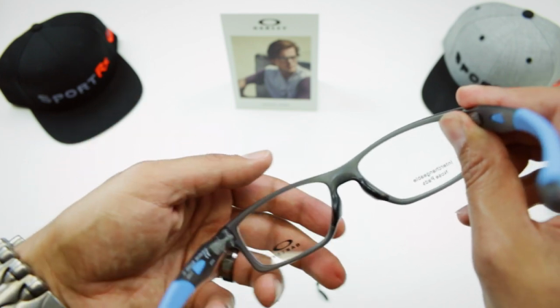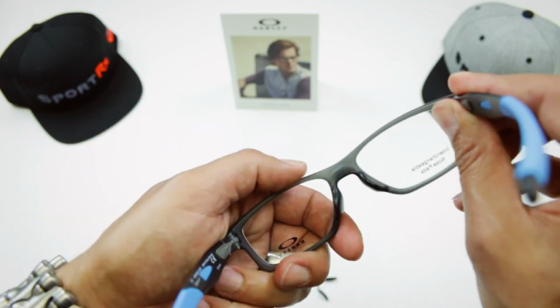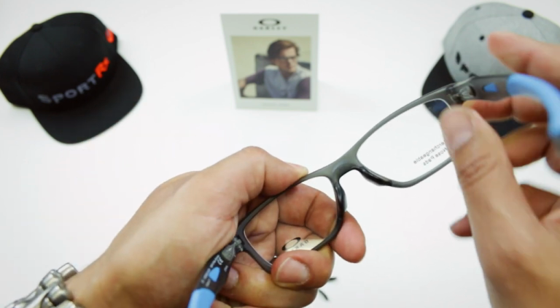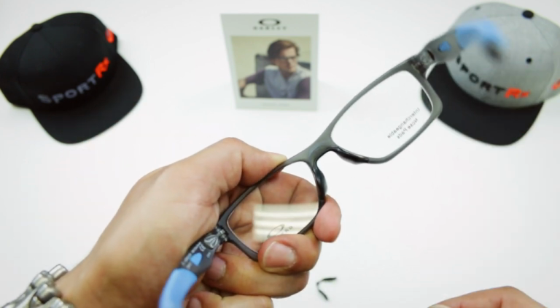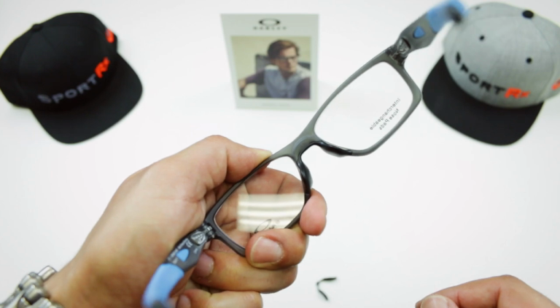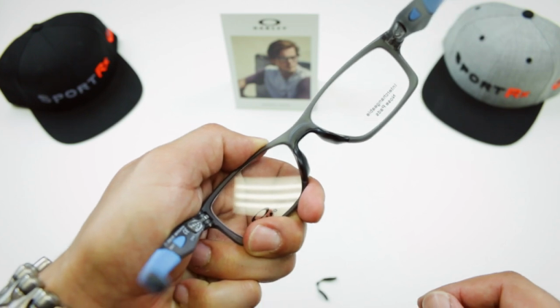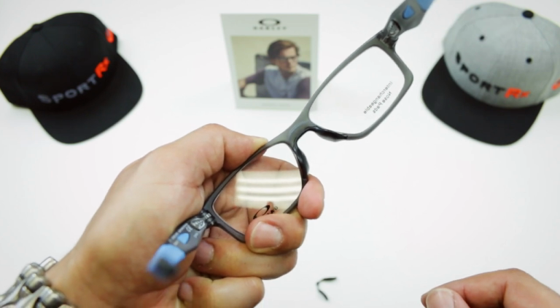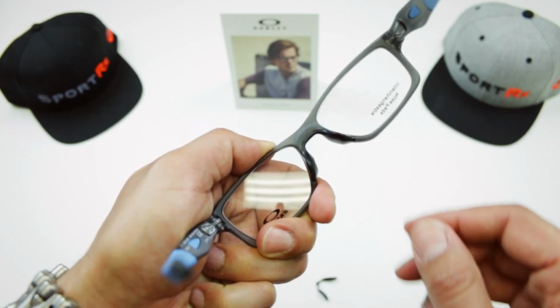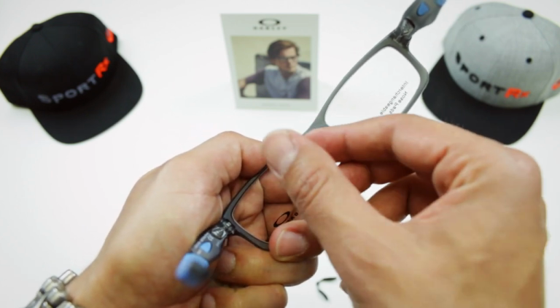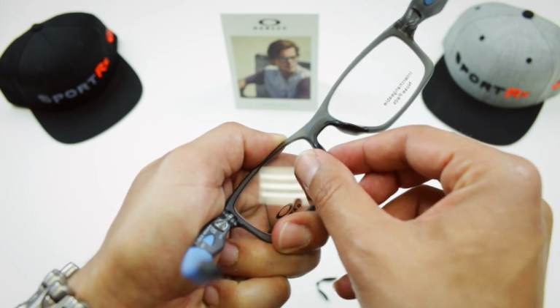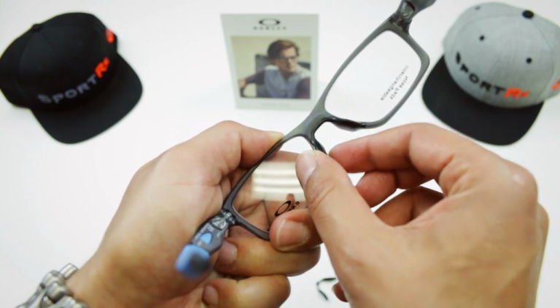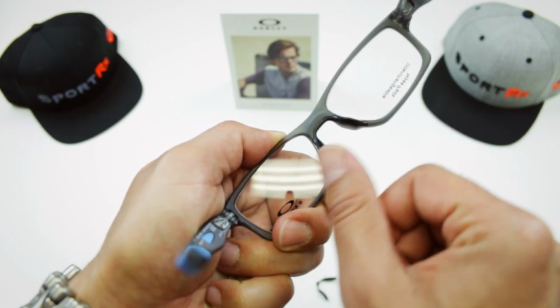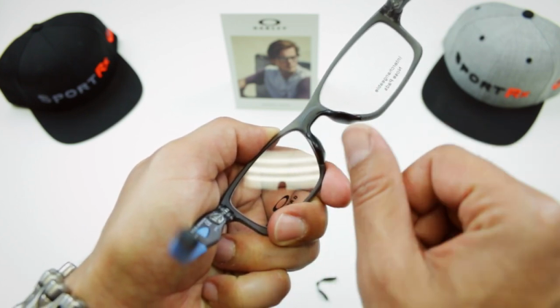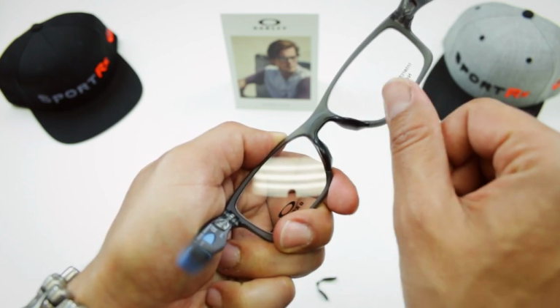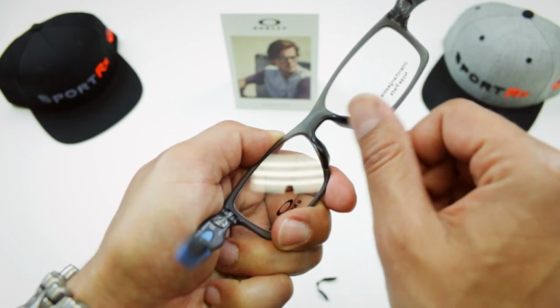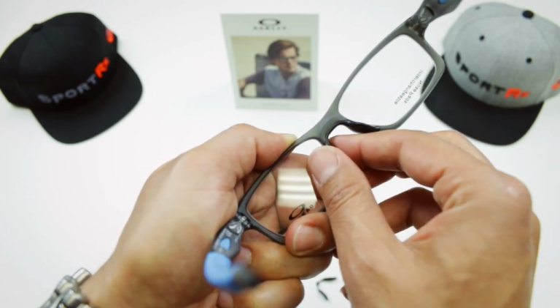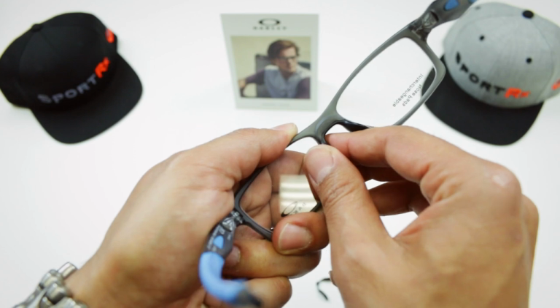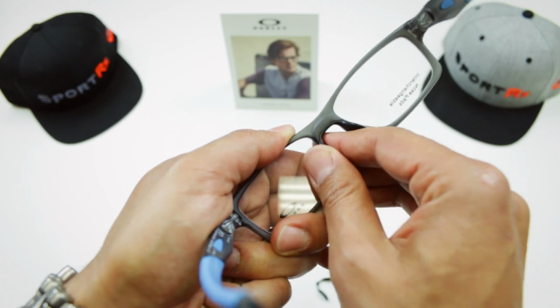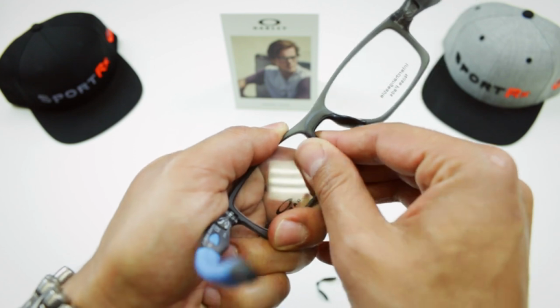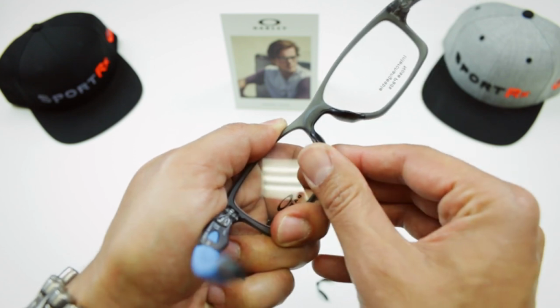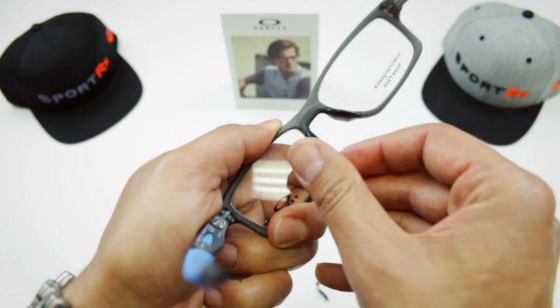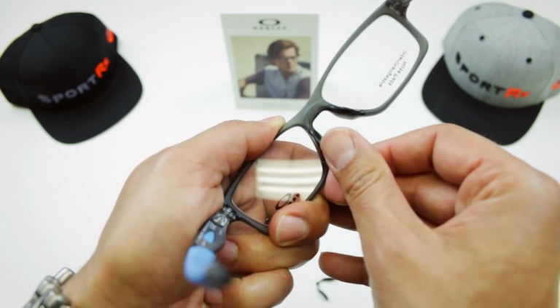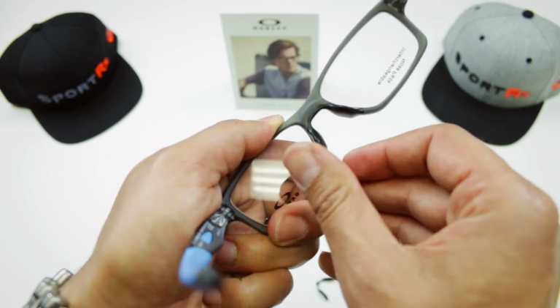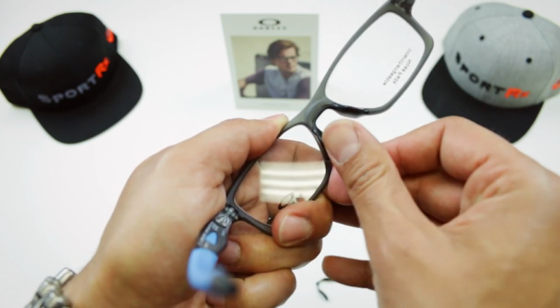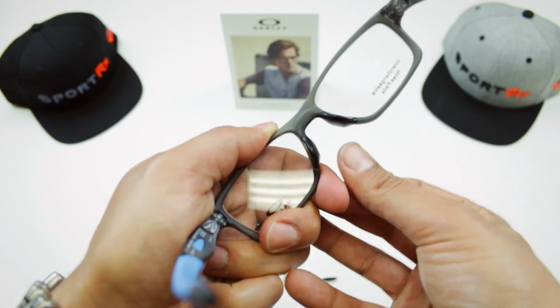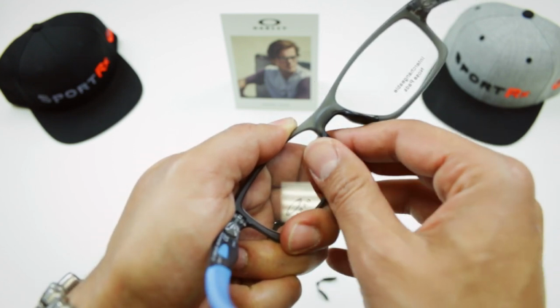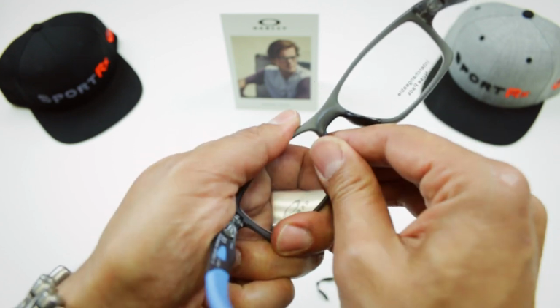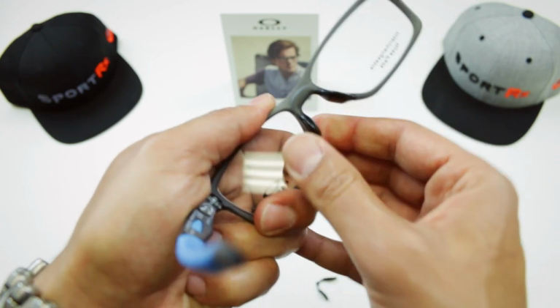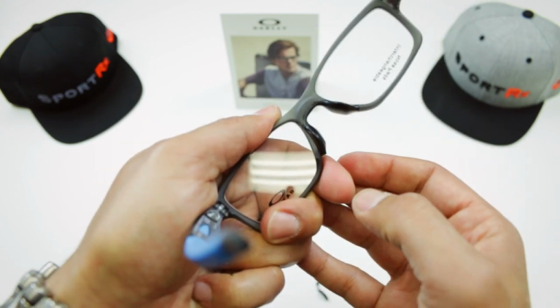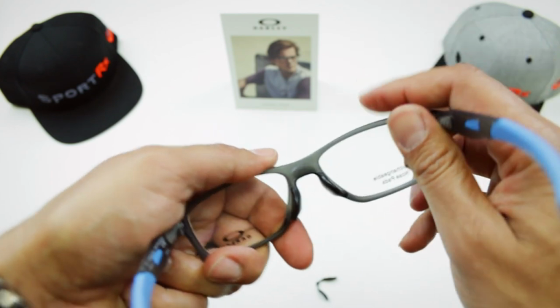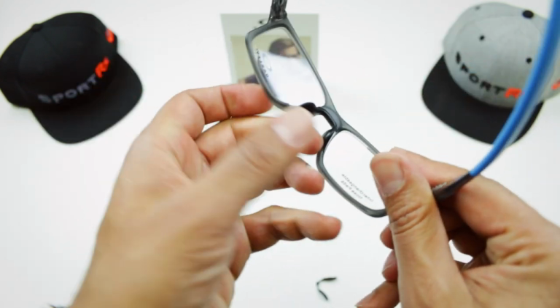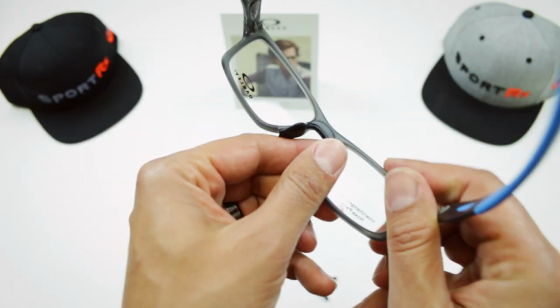The way I like to do it is I hold the frame just like that in my left hand. With my right thumb I push that nose pad out of here. It's a little bit of a push out and down, and it comes right out. Then do the other side.